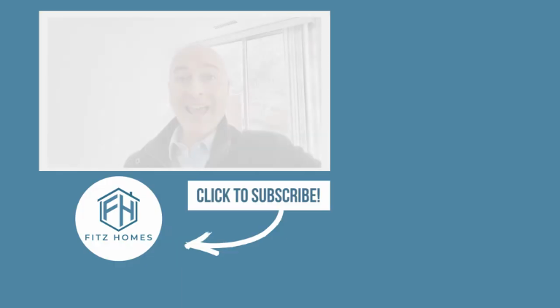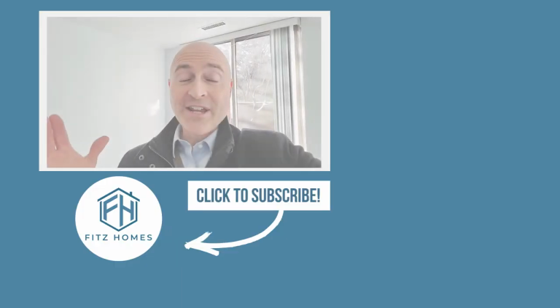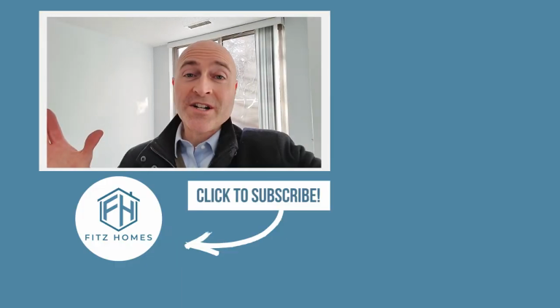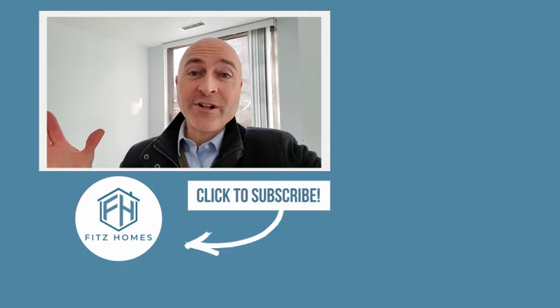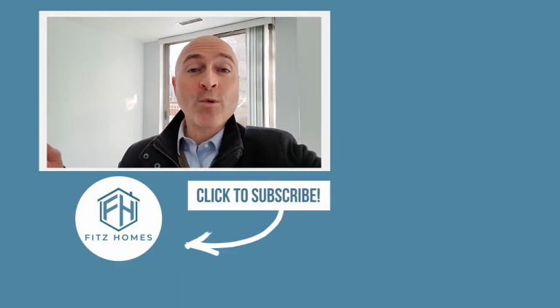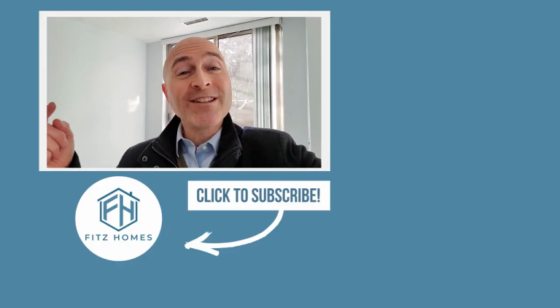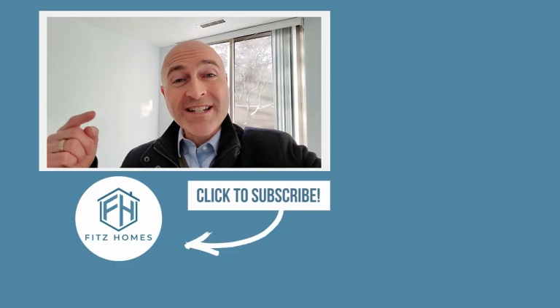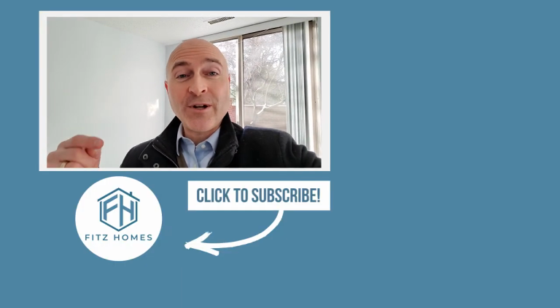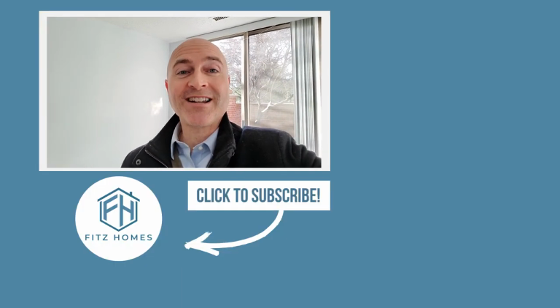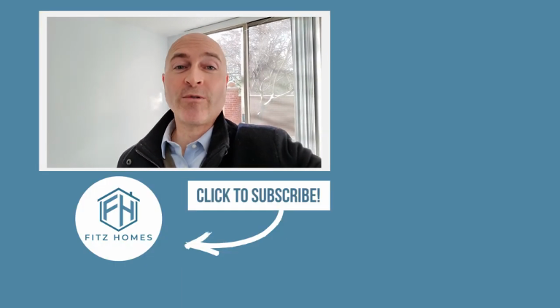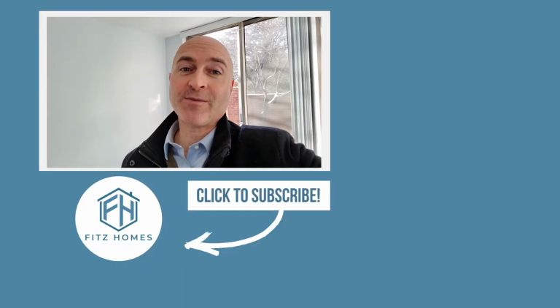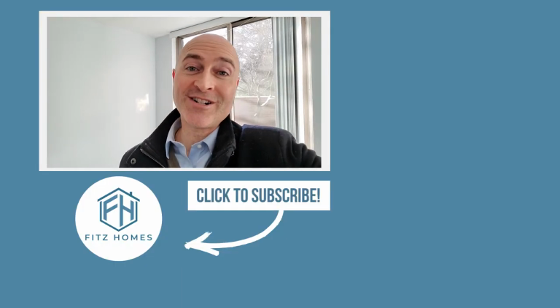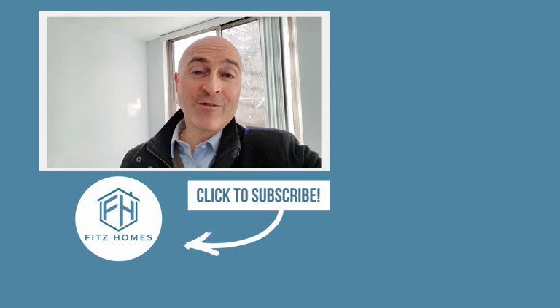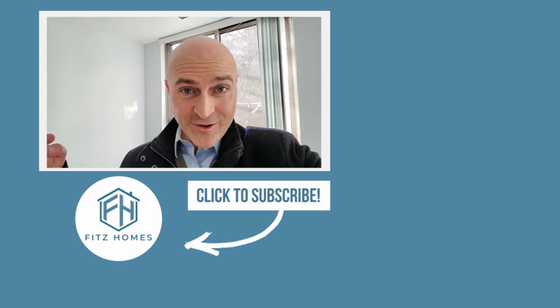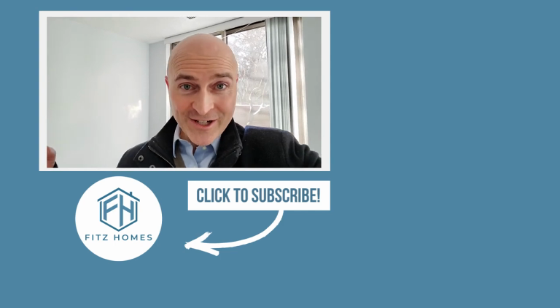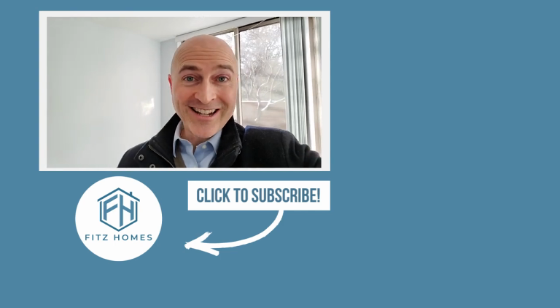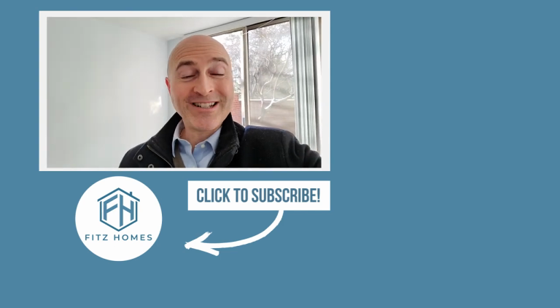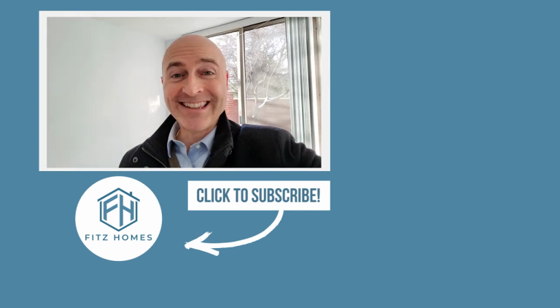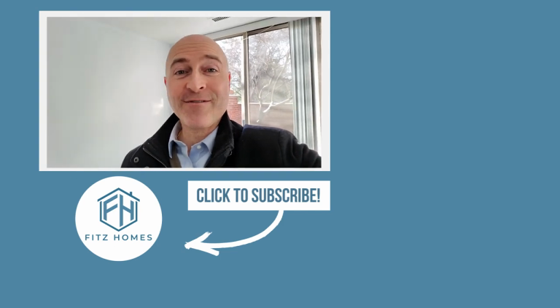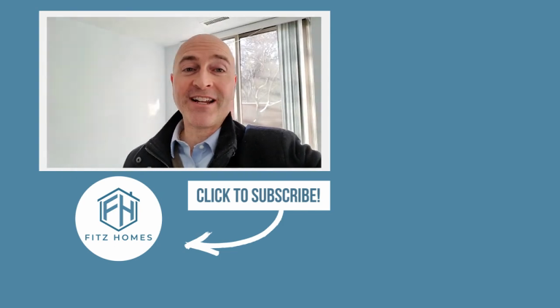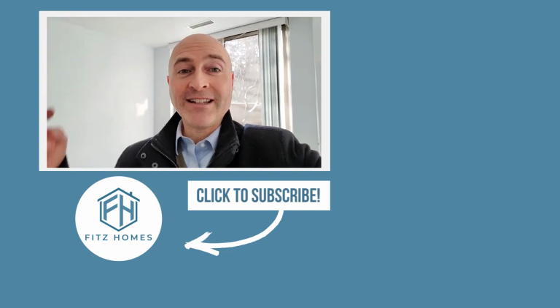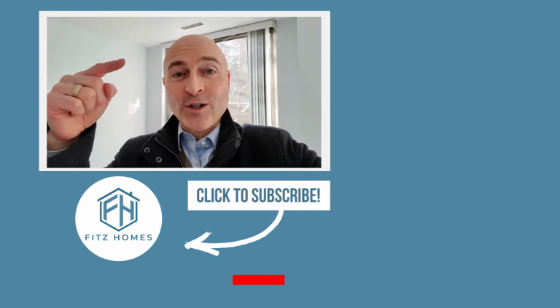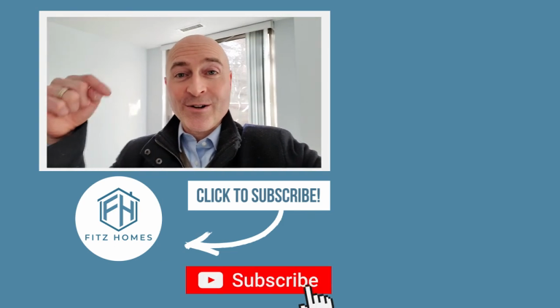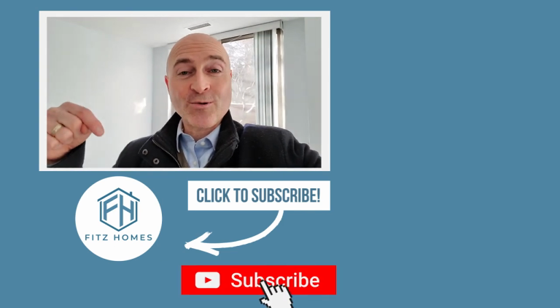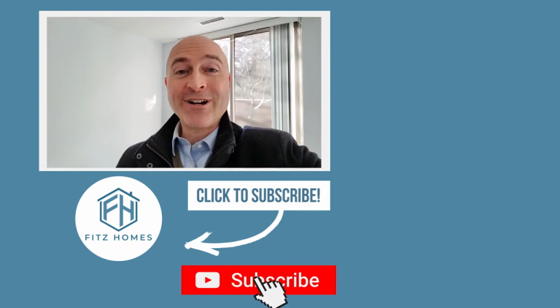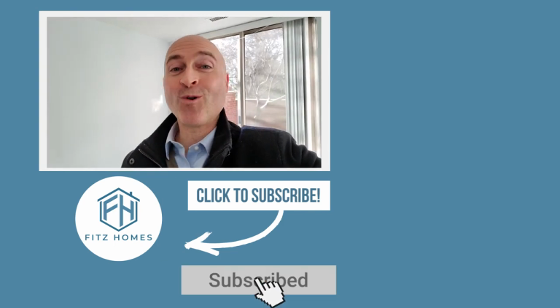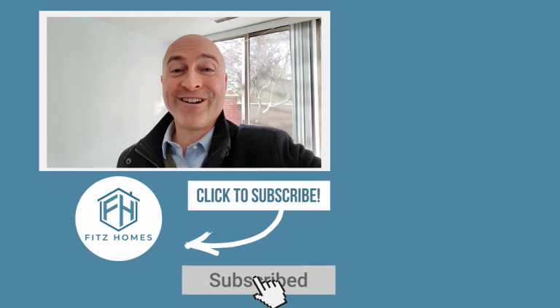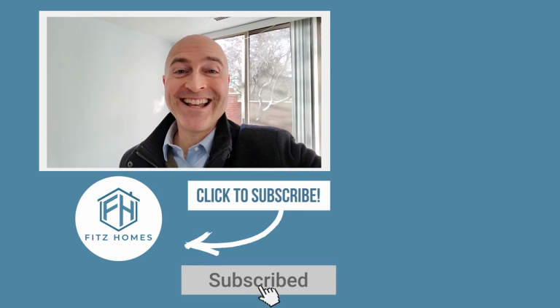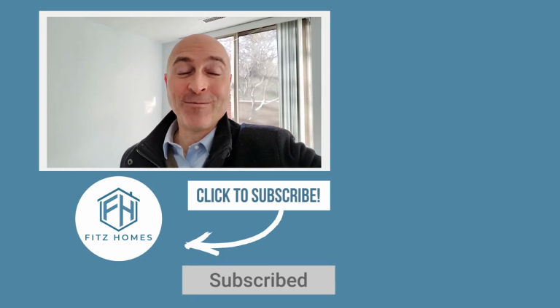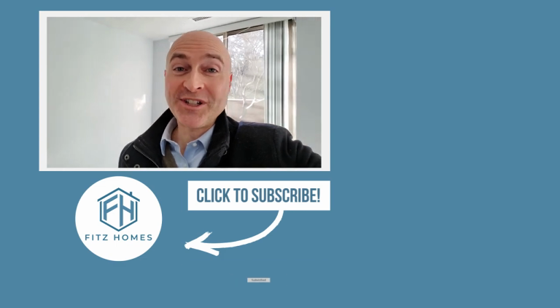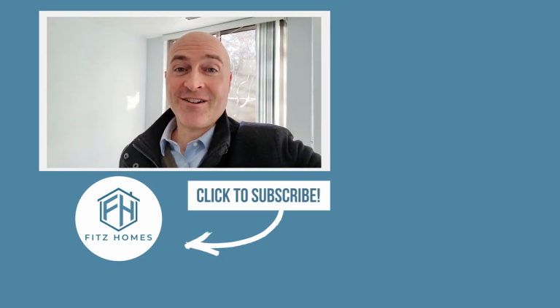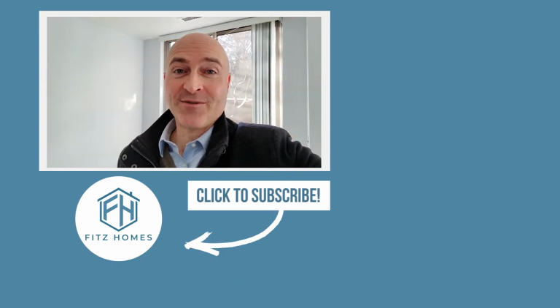Thanks for watching this video. If you want to see the rest of the videos in this condo renovation project from start to finish until we take it live for sale, then click over here, subscribe, or down below wherever it is. We'll see you on the next video.